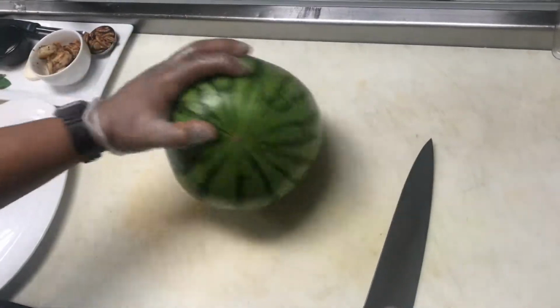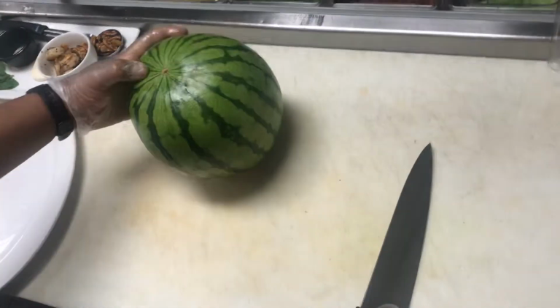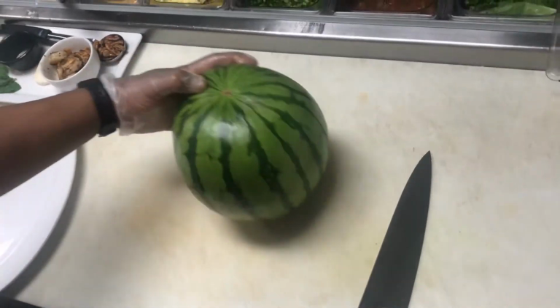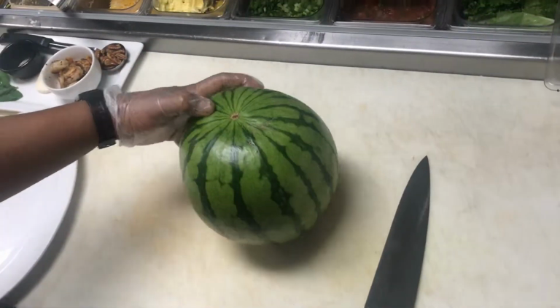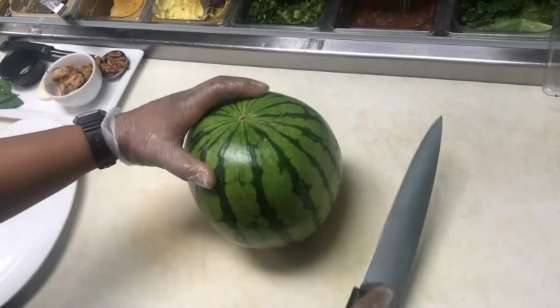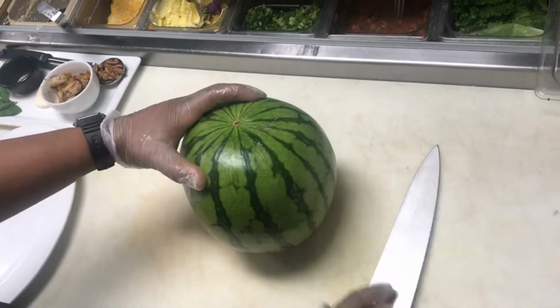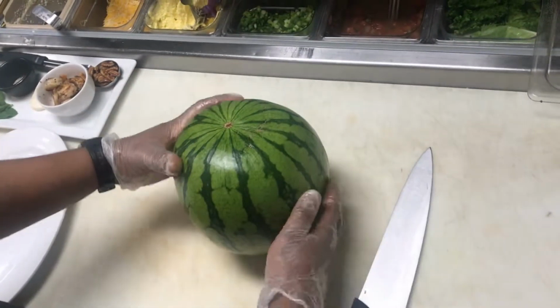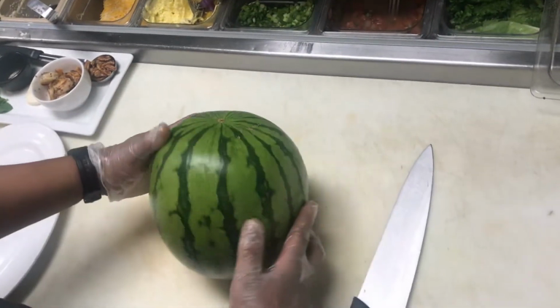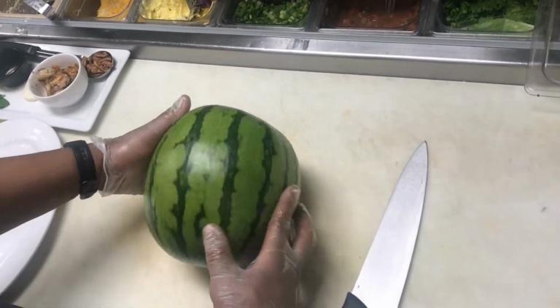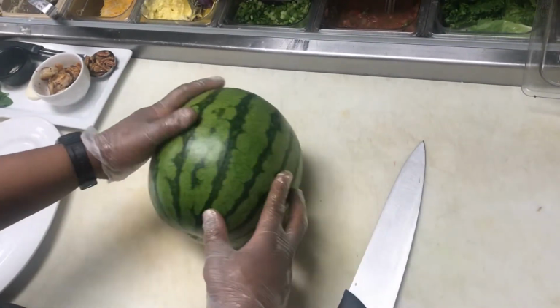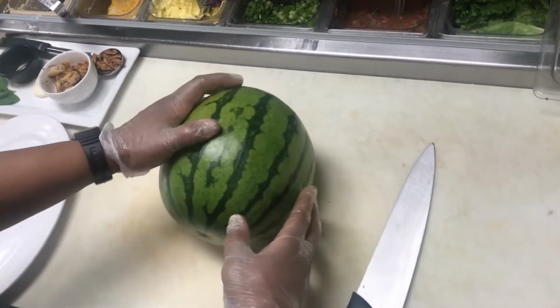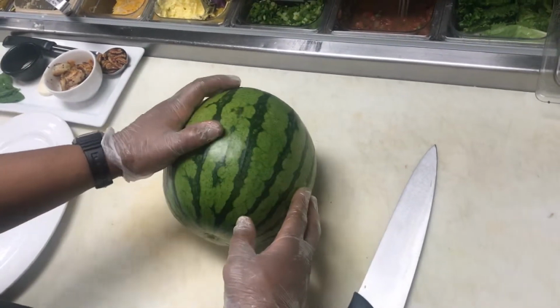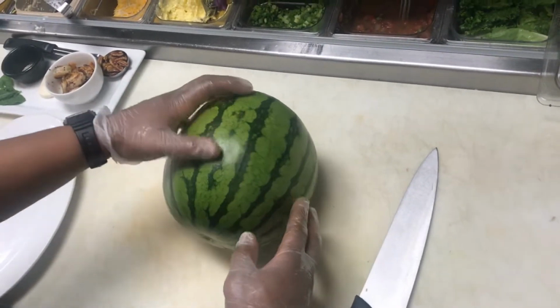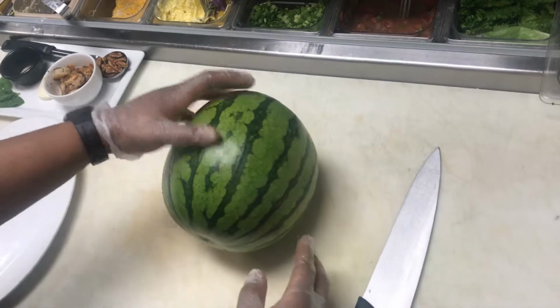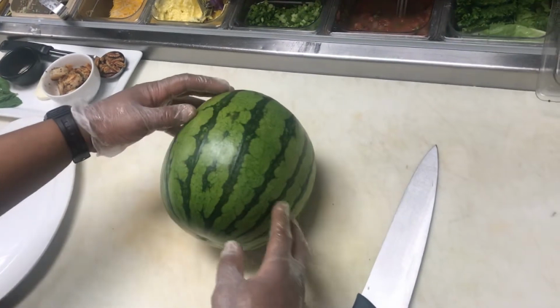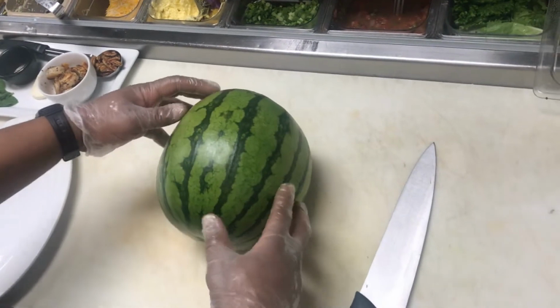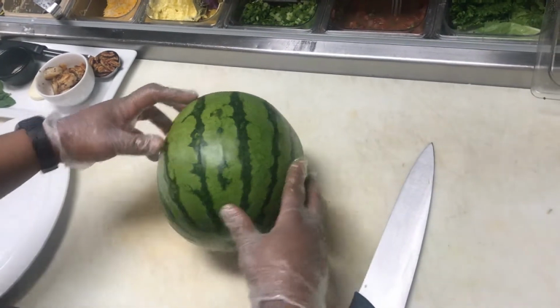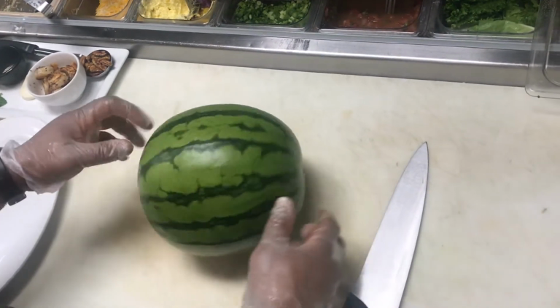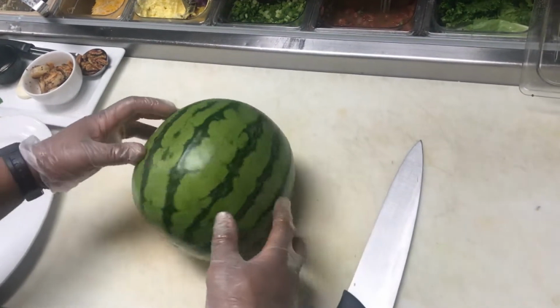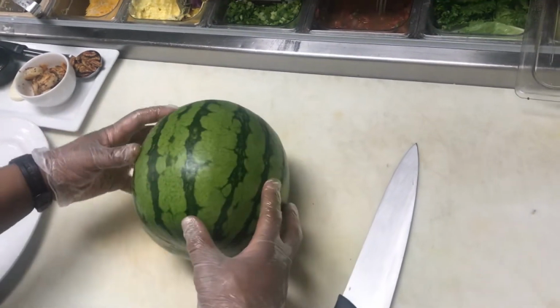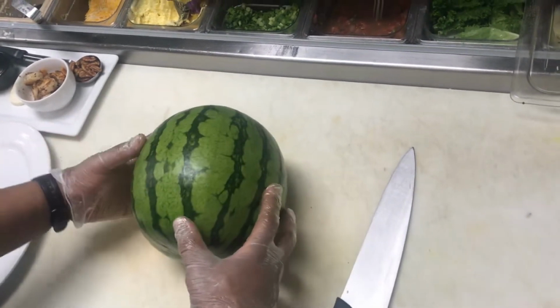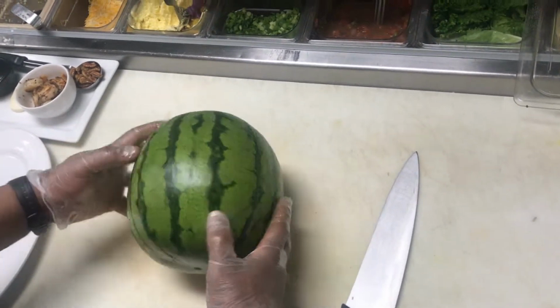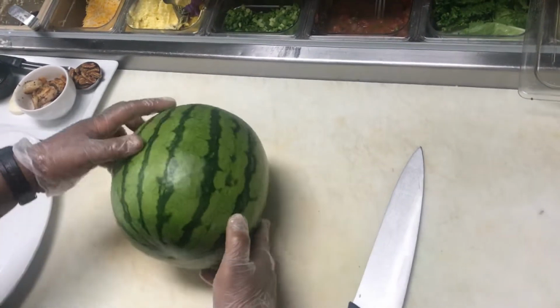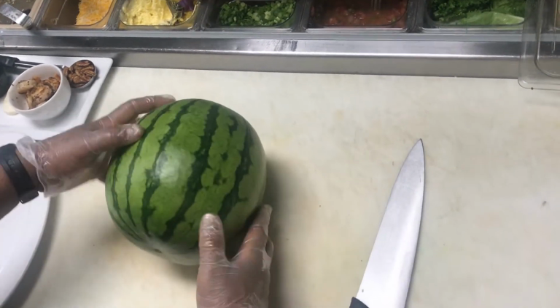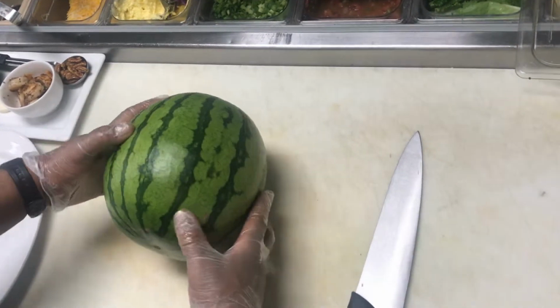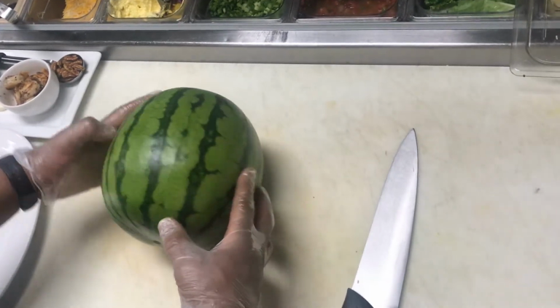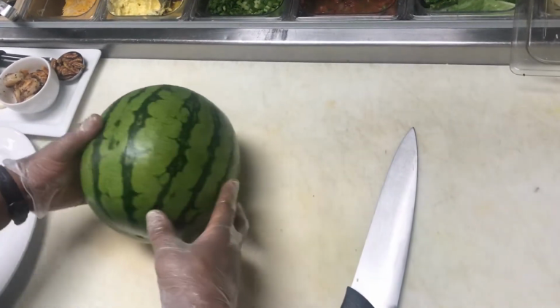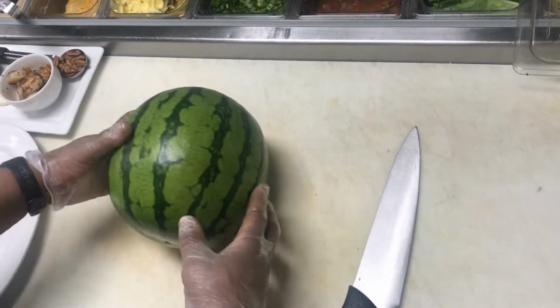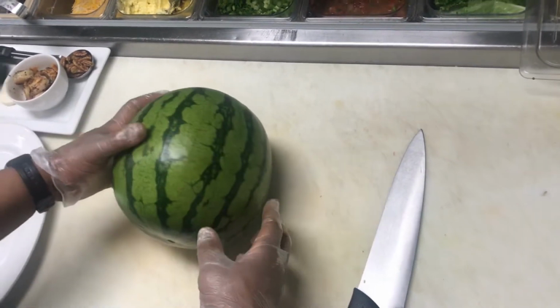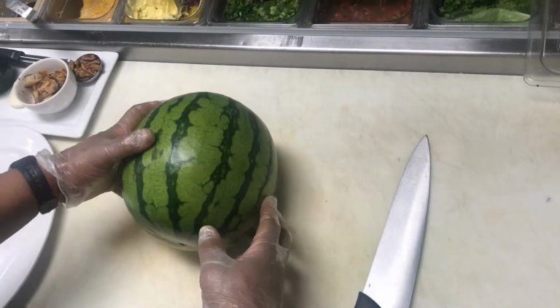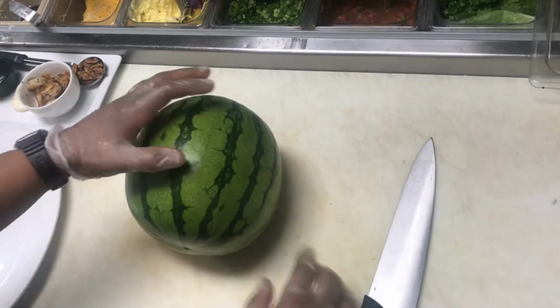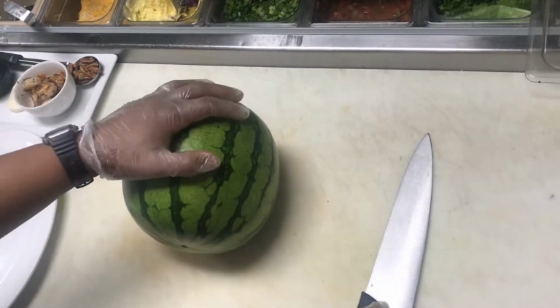Hey everyone, we're here with Chef Leon presenting the Mother's Day special for 2019. It's going to be a grilled shrimp and watermelon caprese.